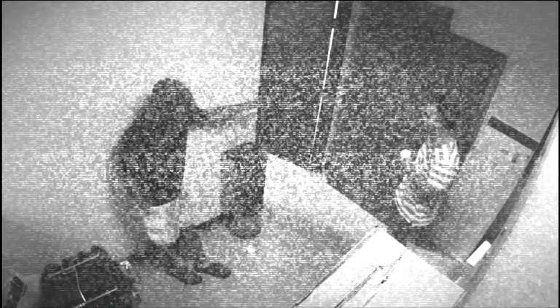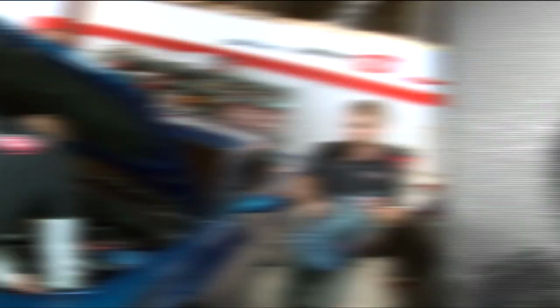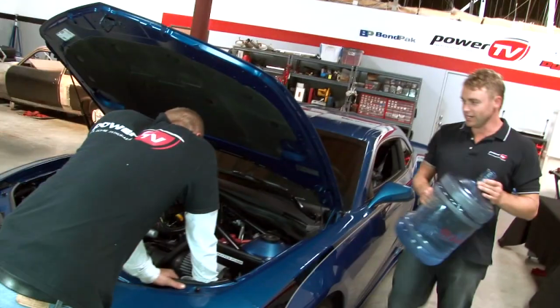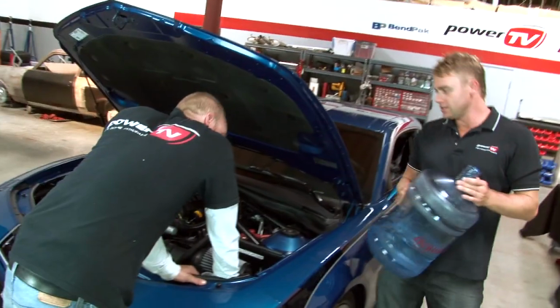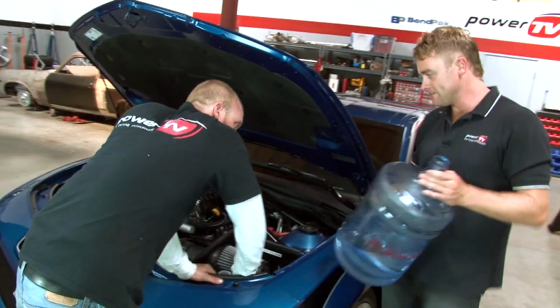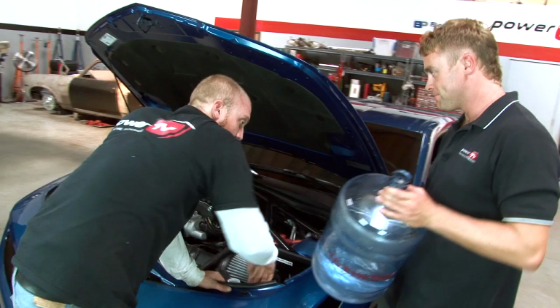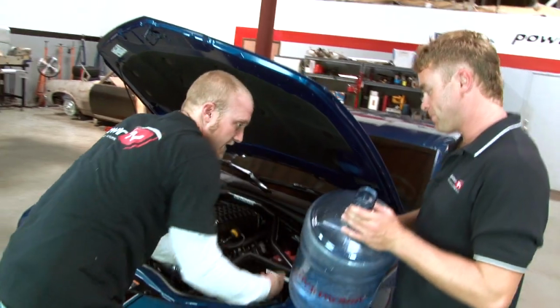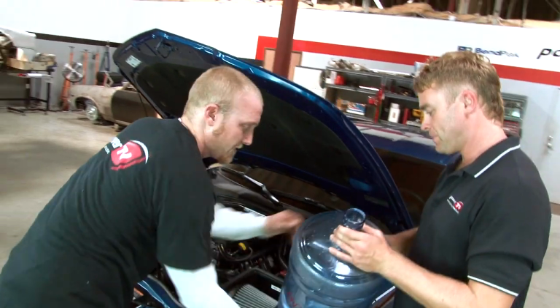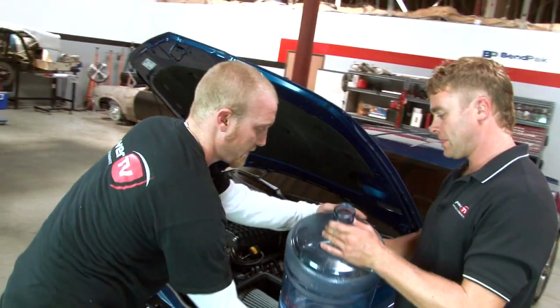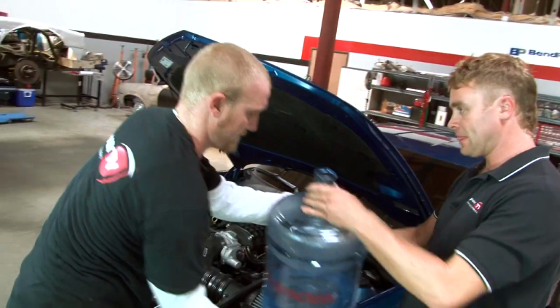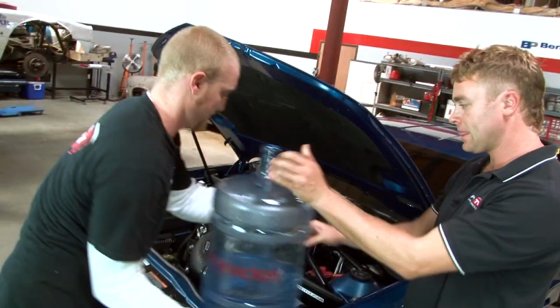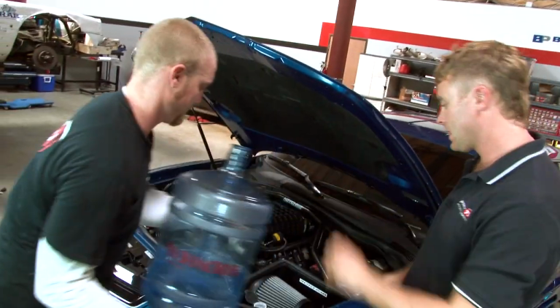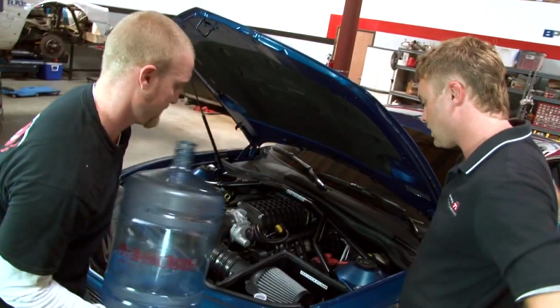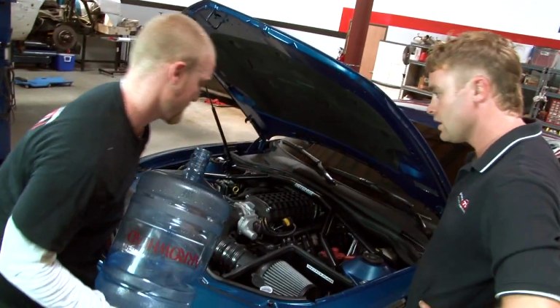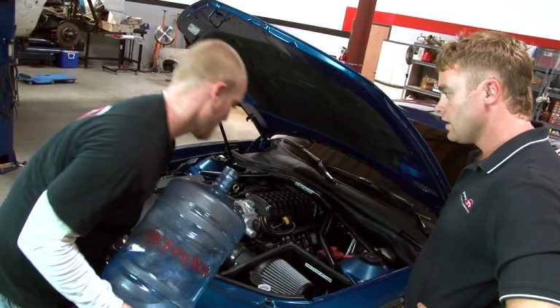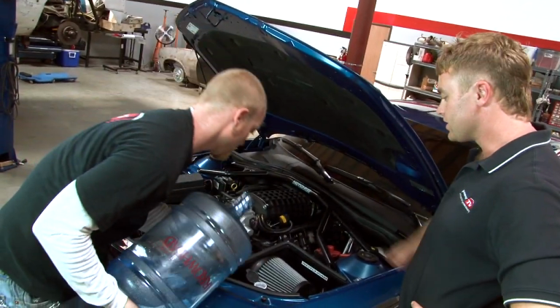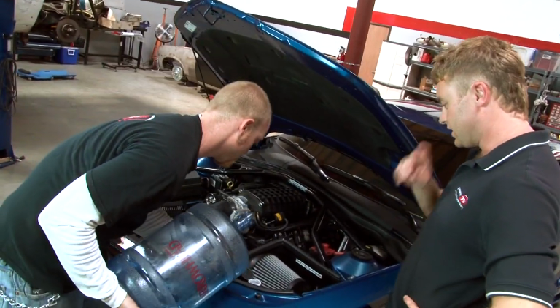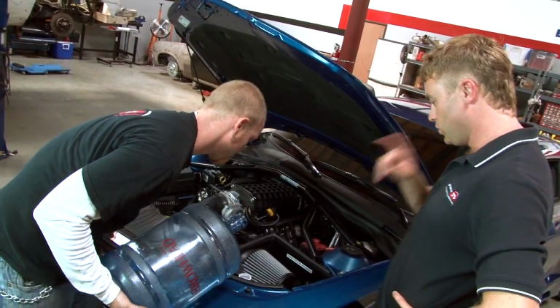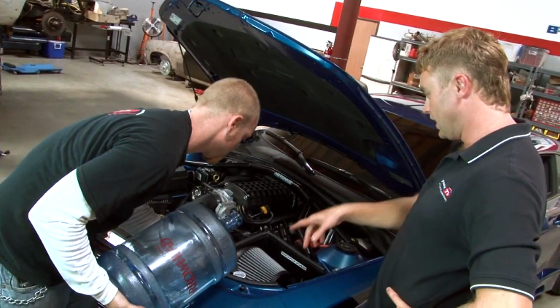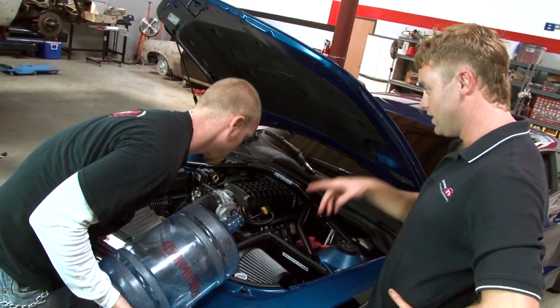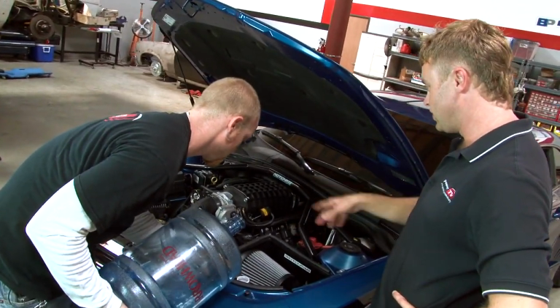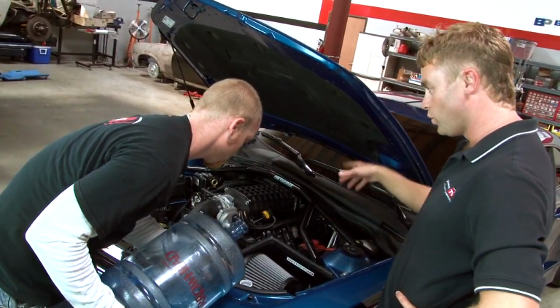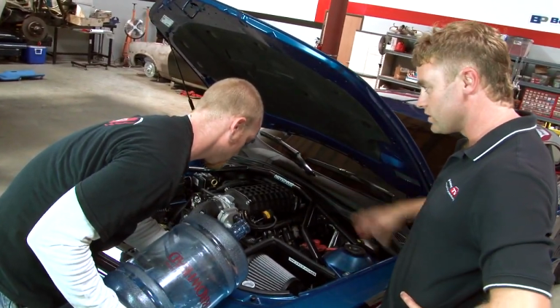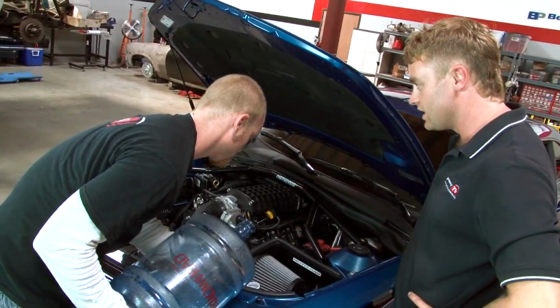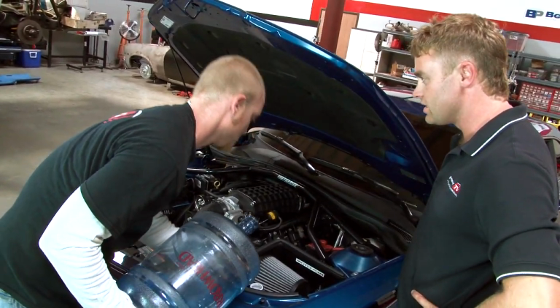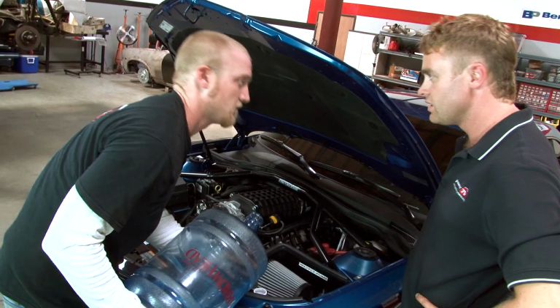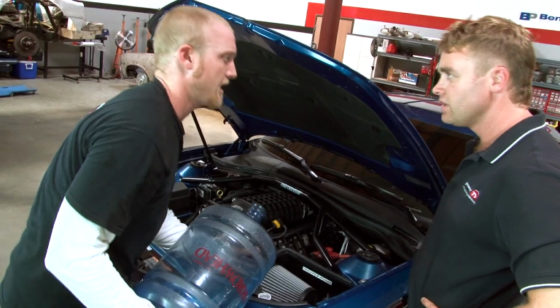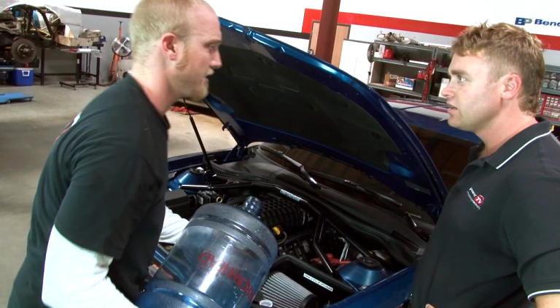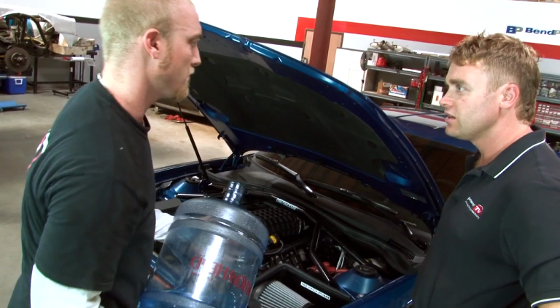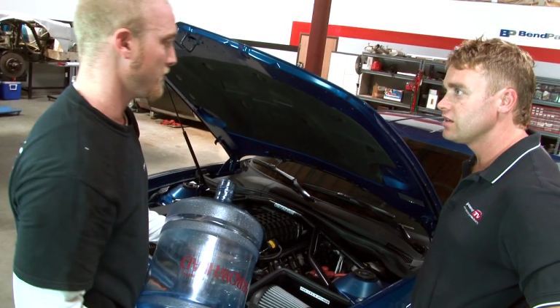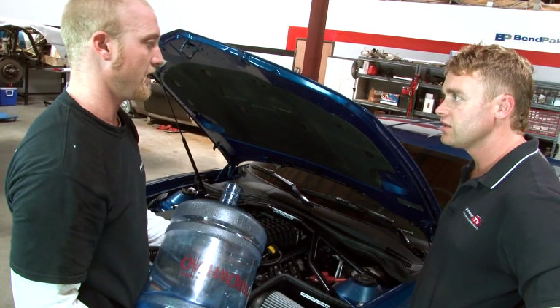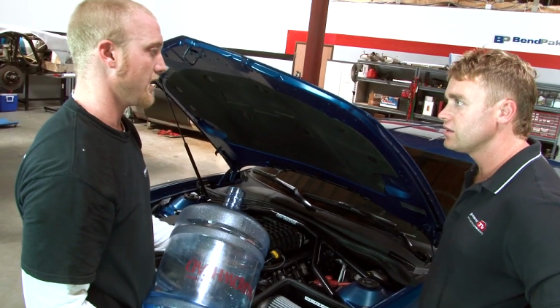Is this what you need? Yeah, that'll work. So you're going to inject water into the engine? Well yeah, that's how the Snow Performance Kit works.